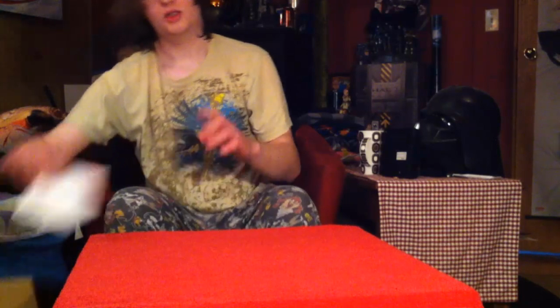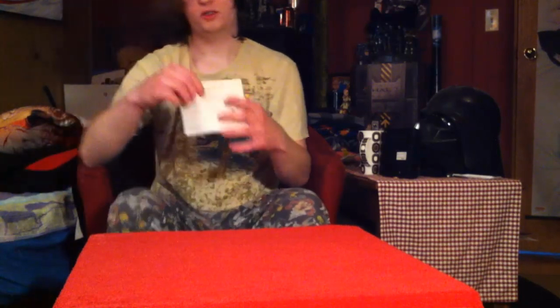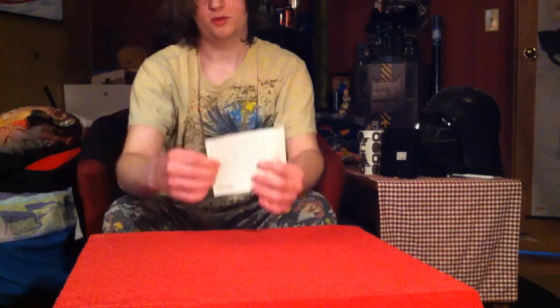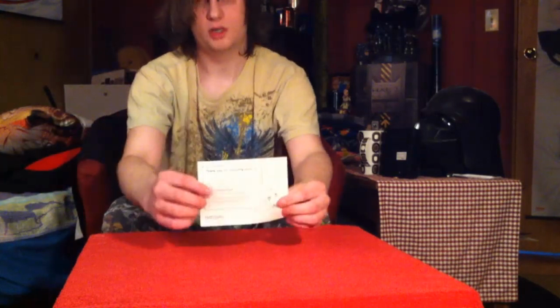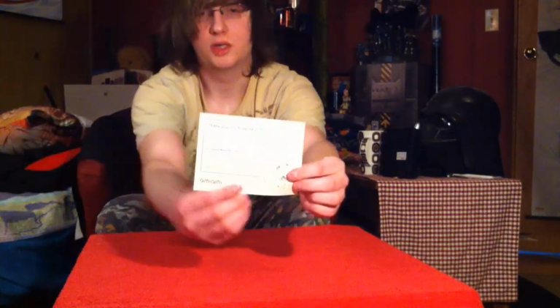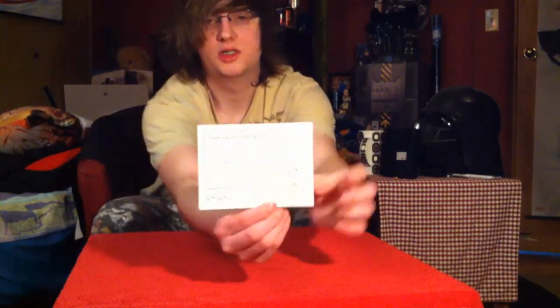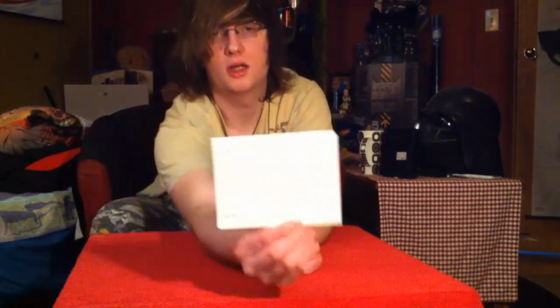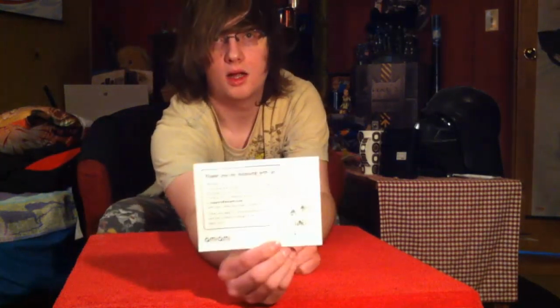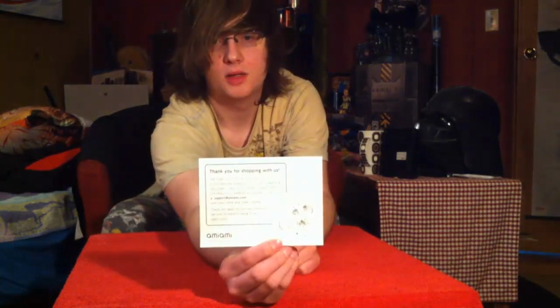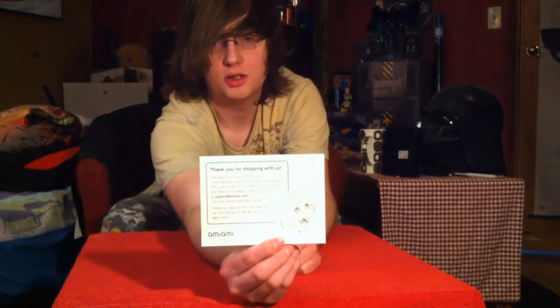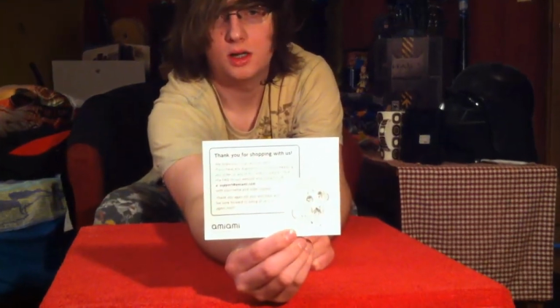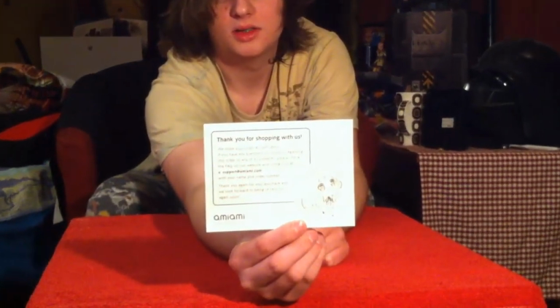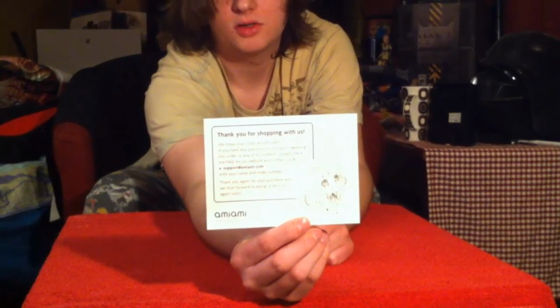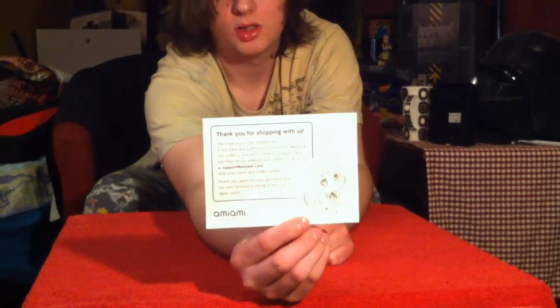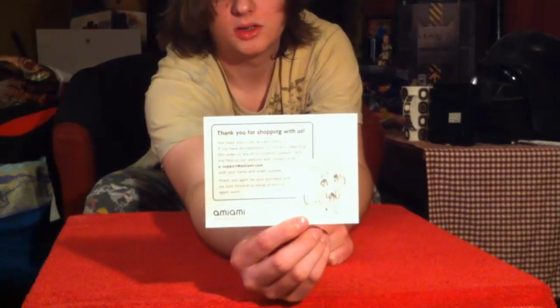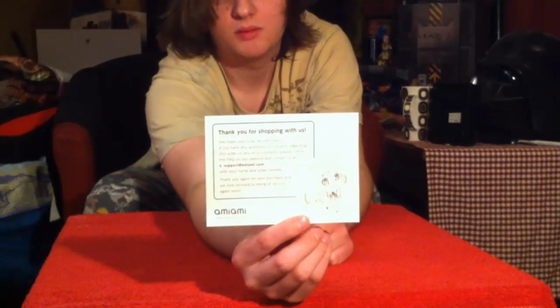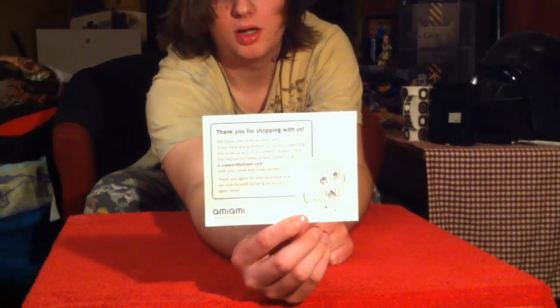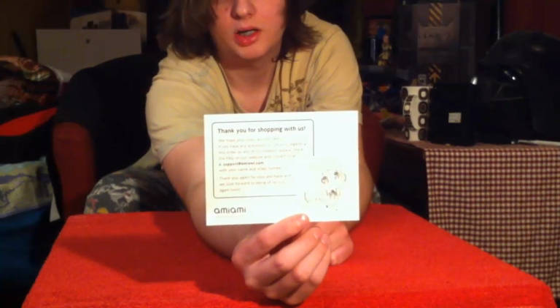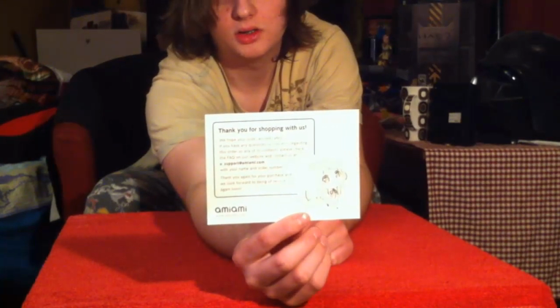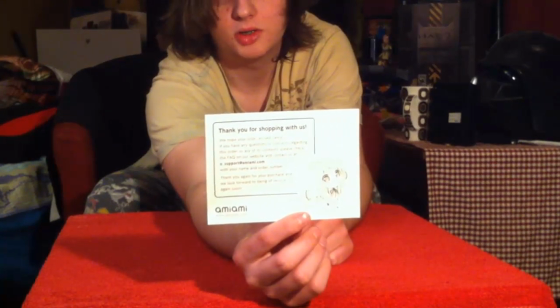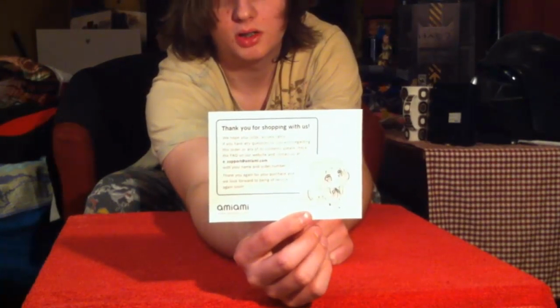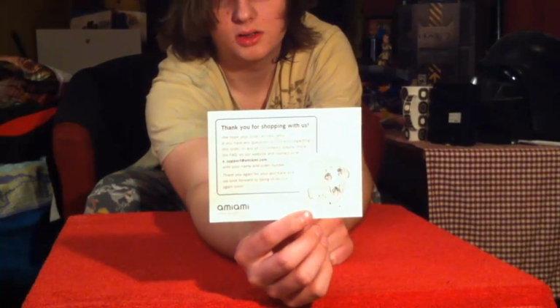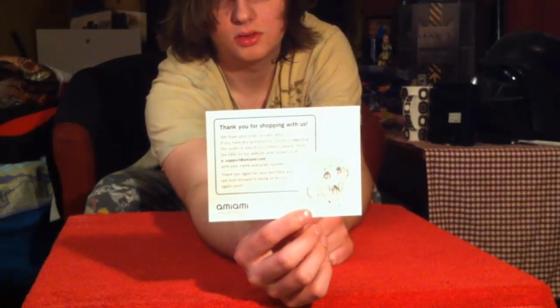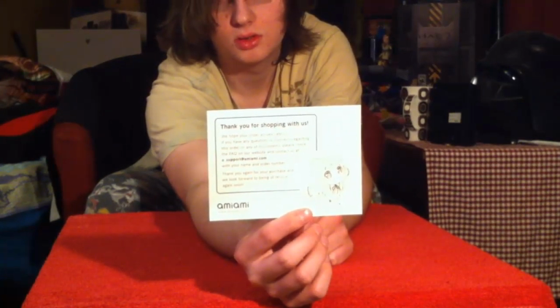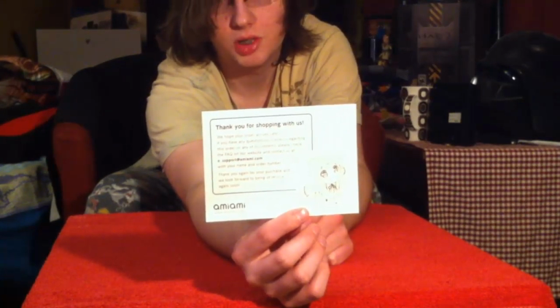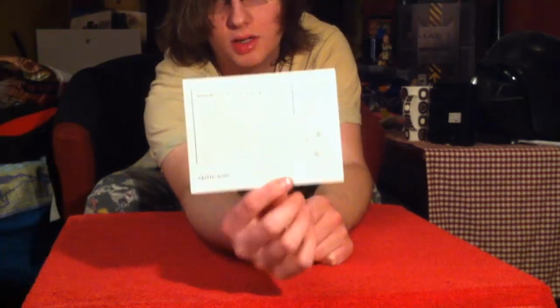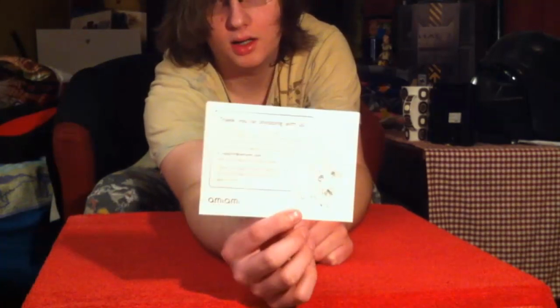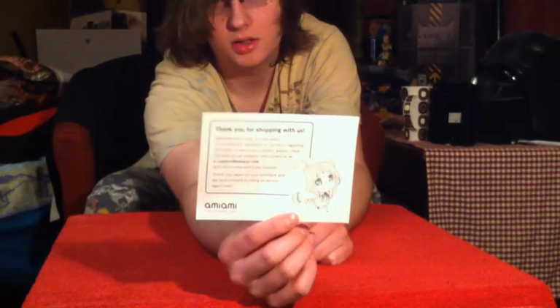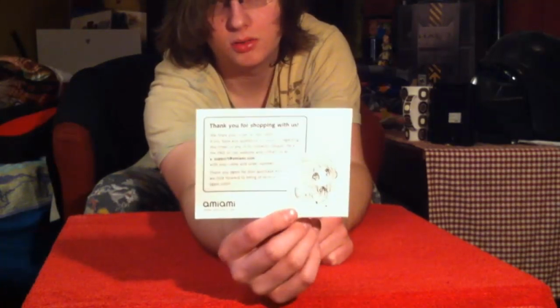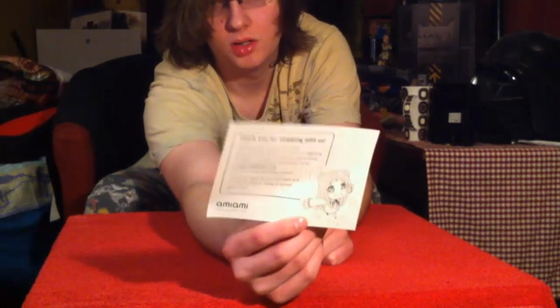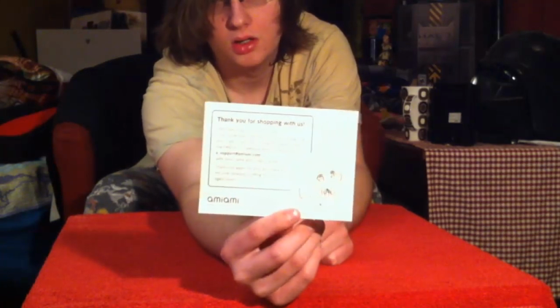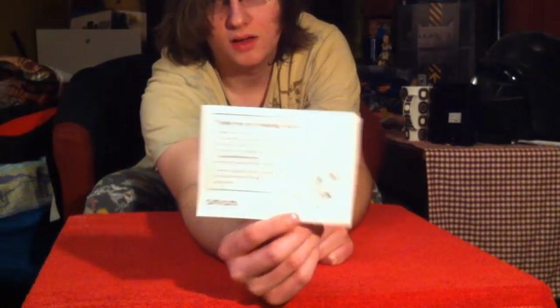First and foremost, as always, we get a nice AmiAmi sheet. It says thank you for shopping with us, blah blah blah, we are awesome. There's a cute little chibi character and the AmiAmi logo on the bottom left.